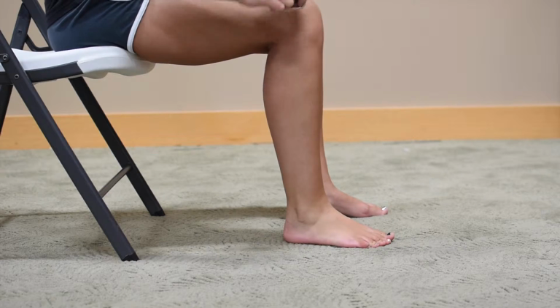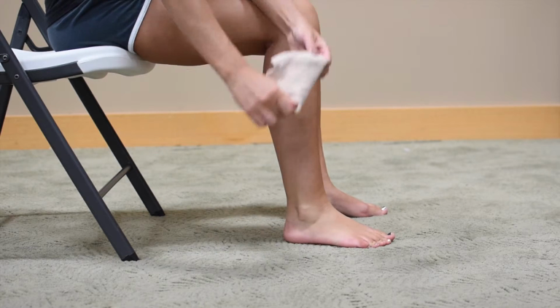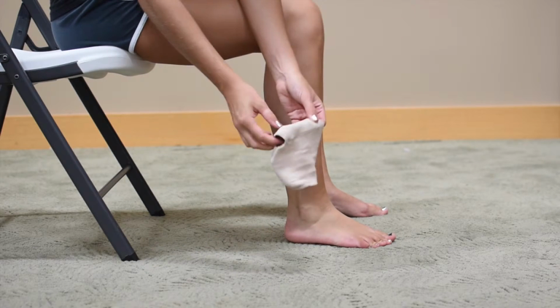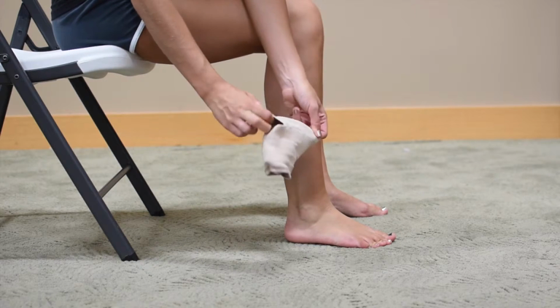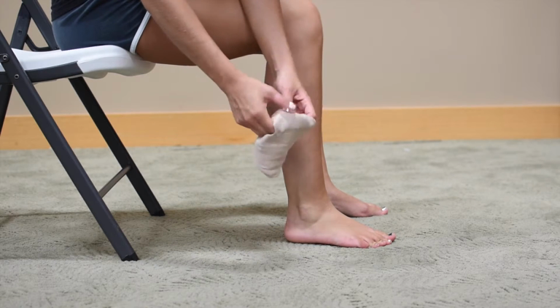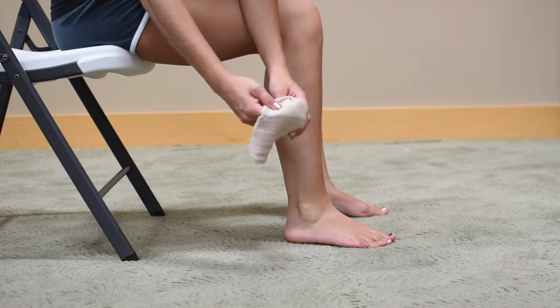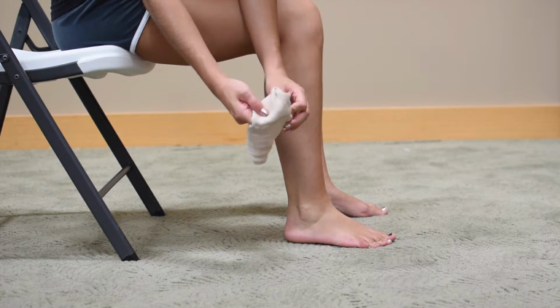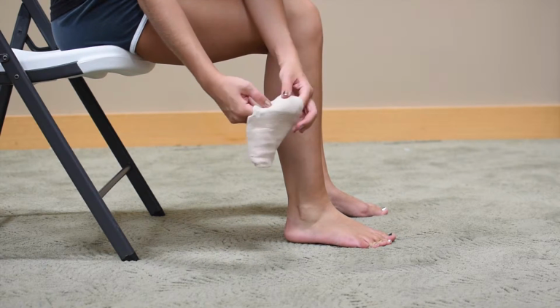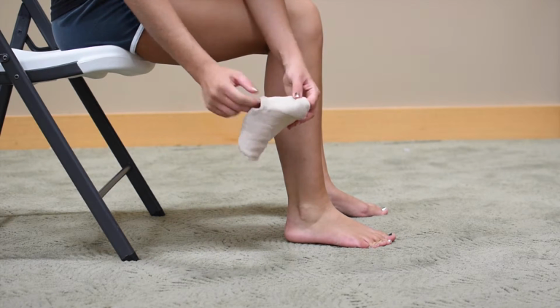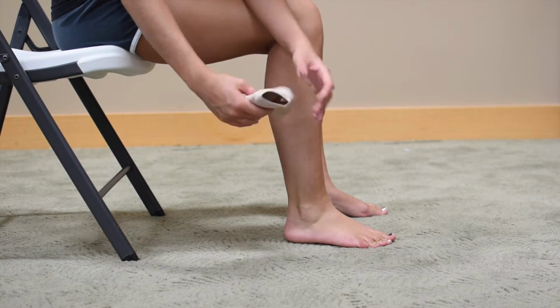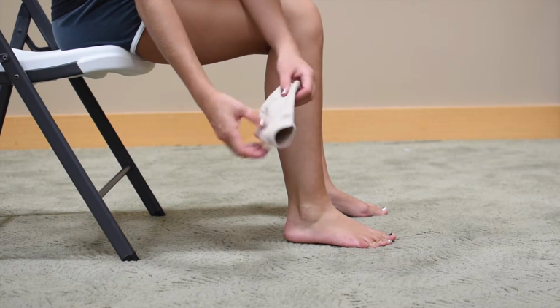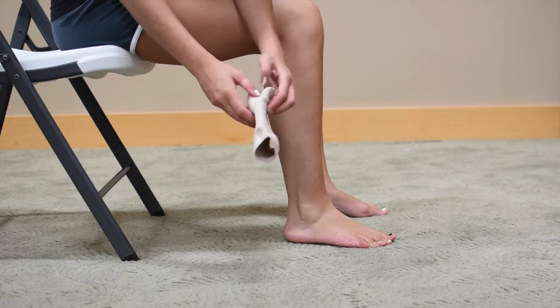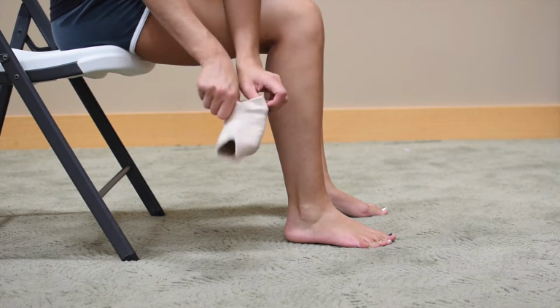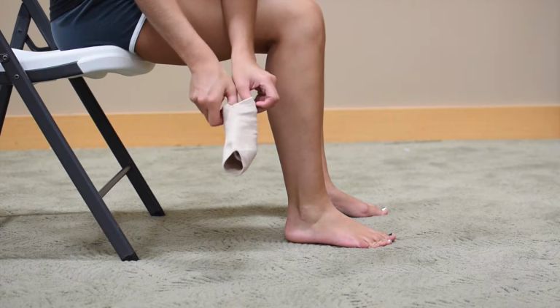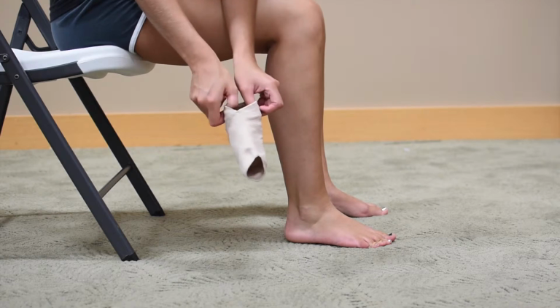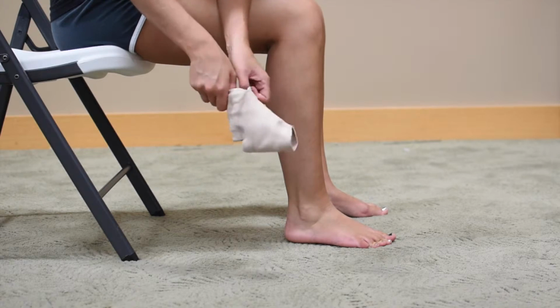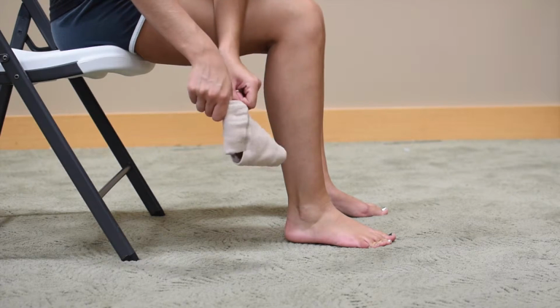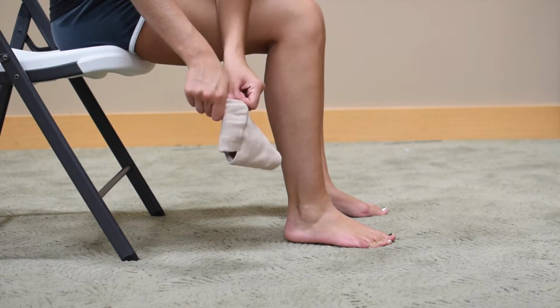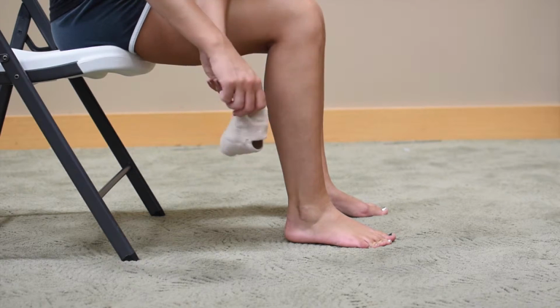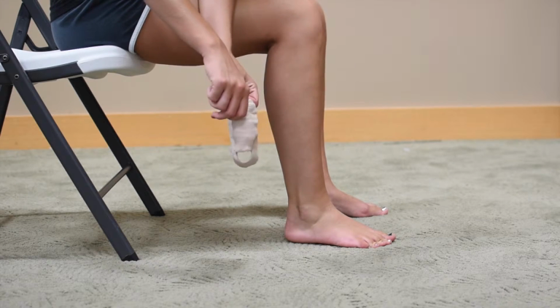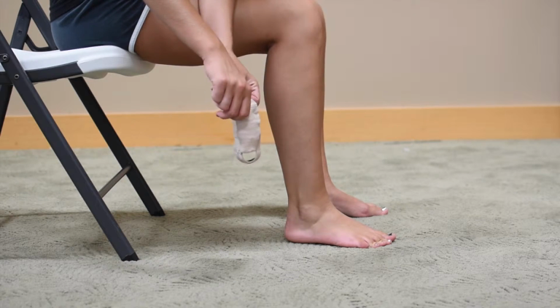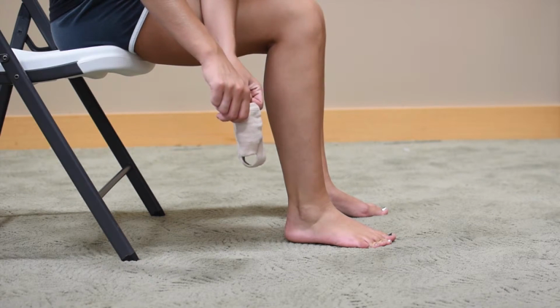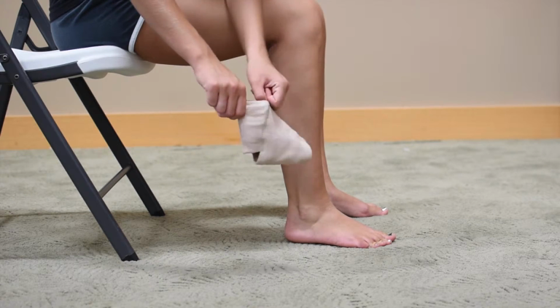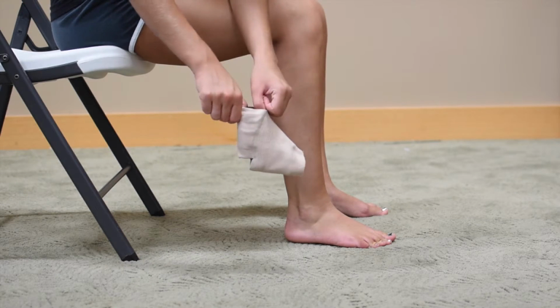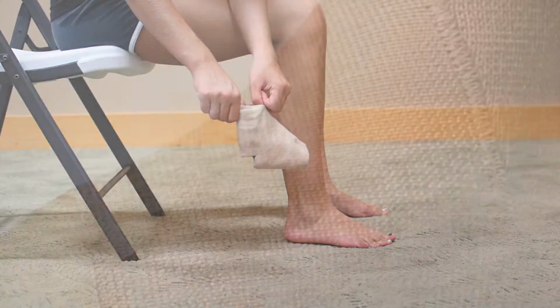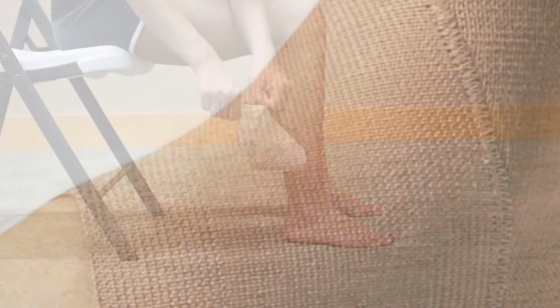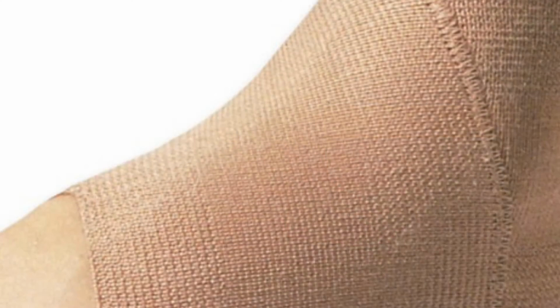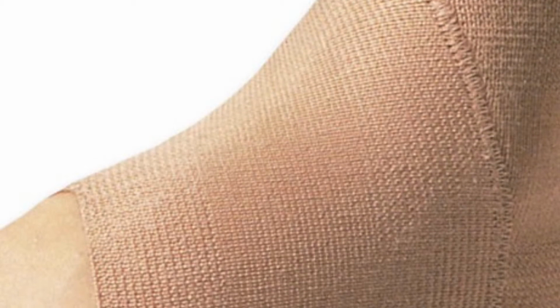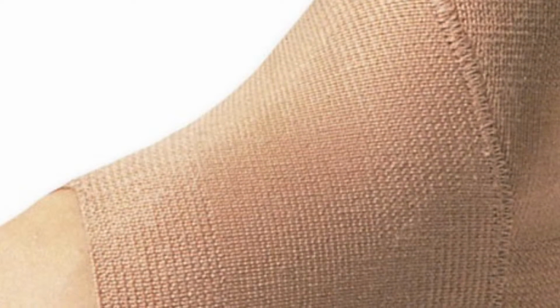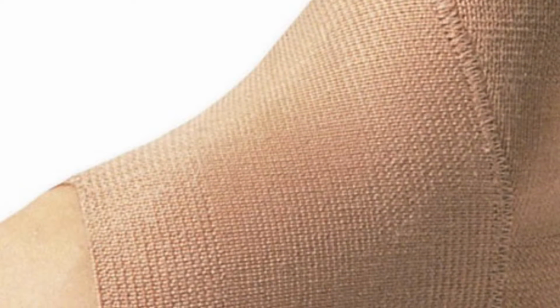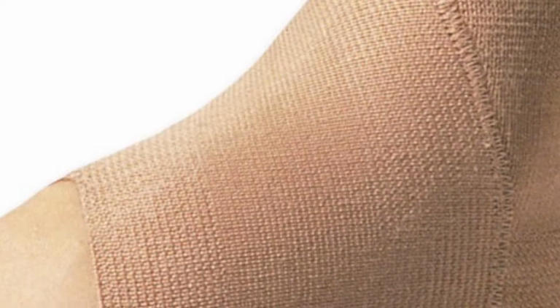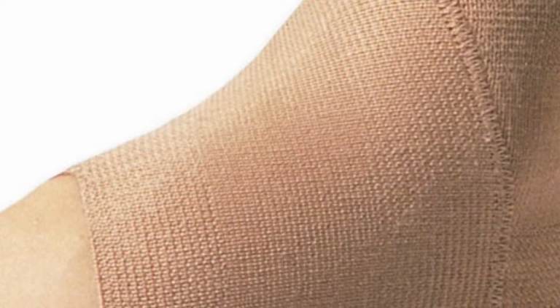Cotton elastic with open heel styling keeps you cool with high breathability and improves ability to sense movement within joints and joint position. Lightweight with a low profile, it can be worn with dress or athletic shoes.